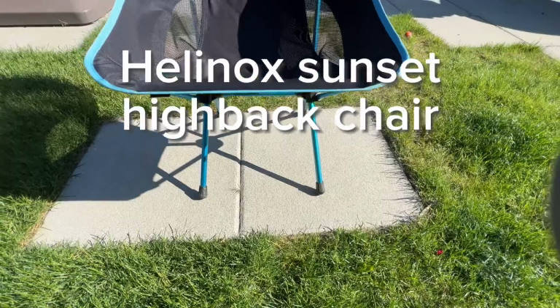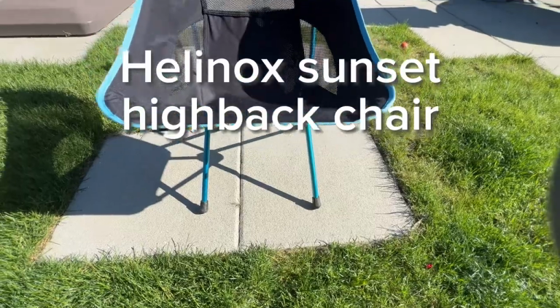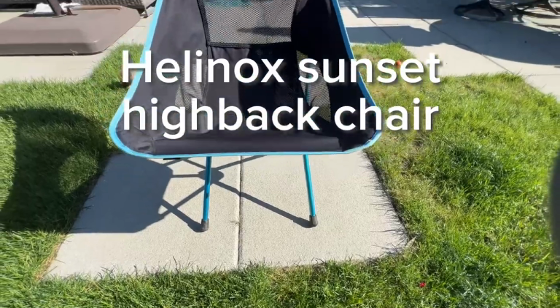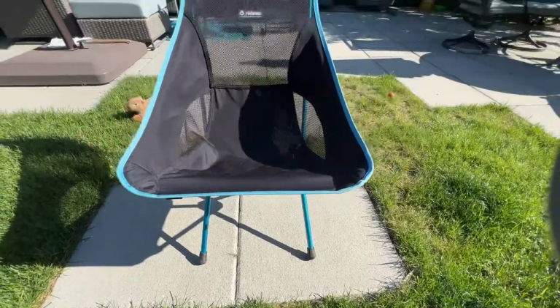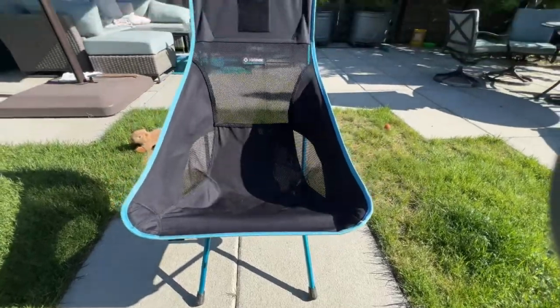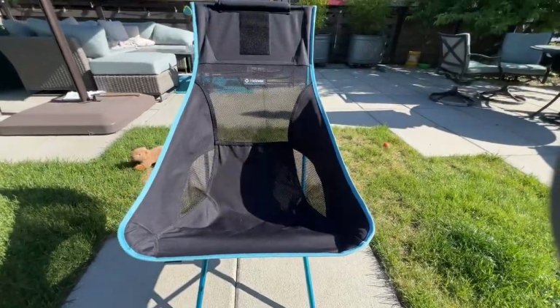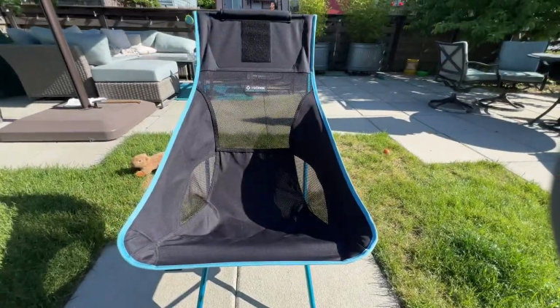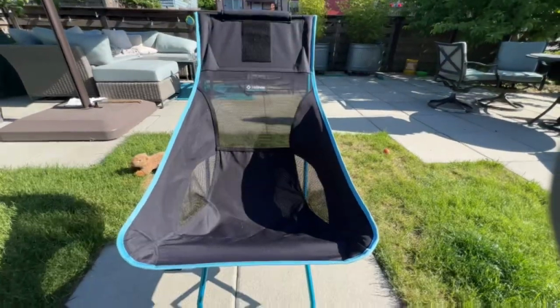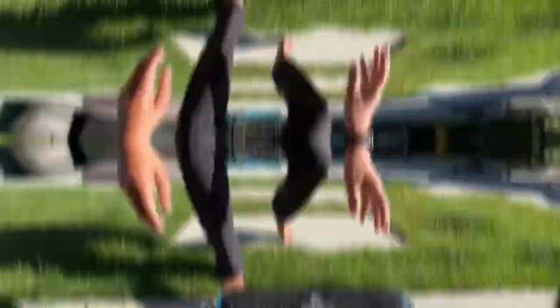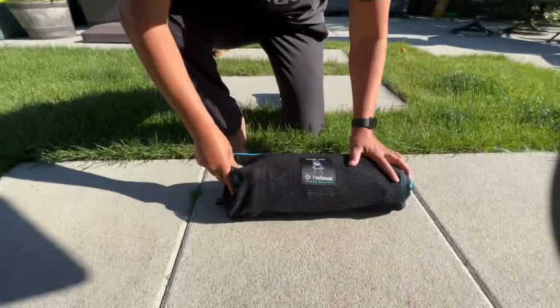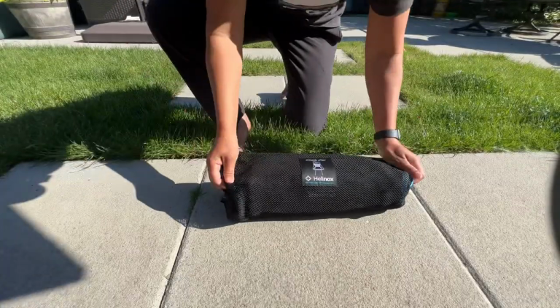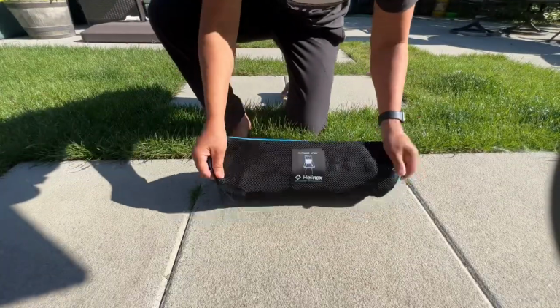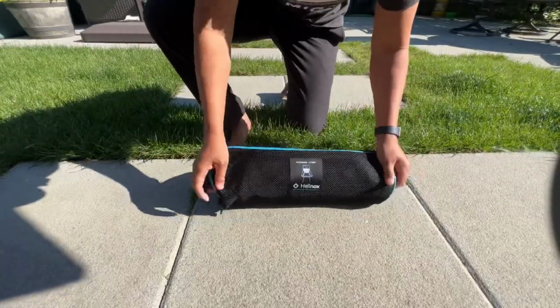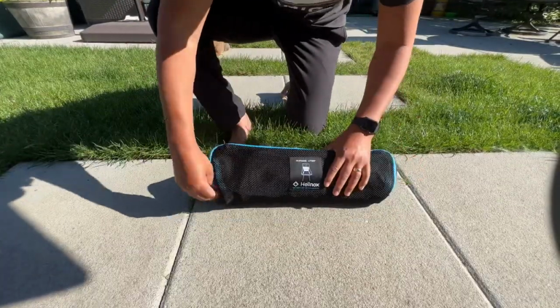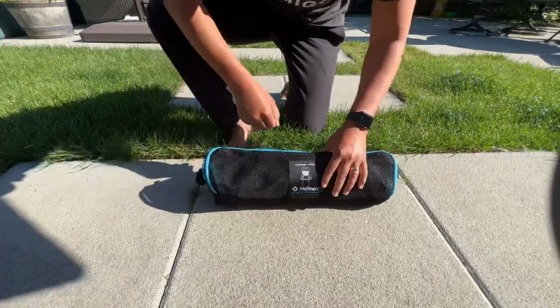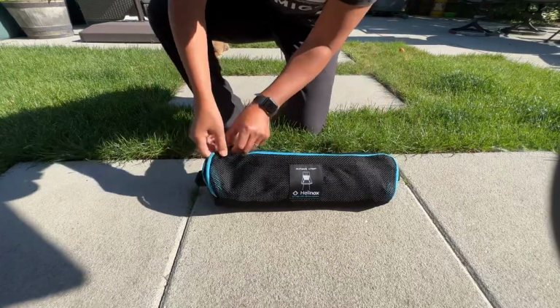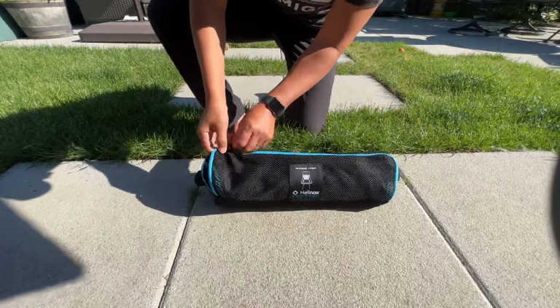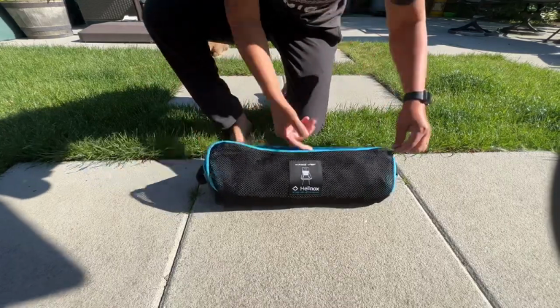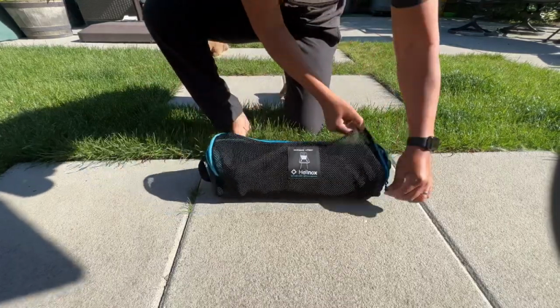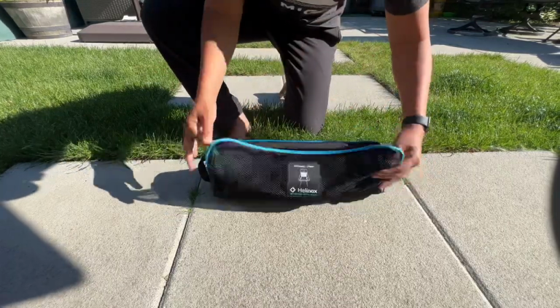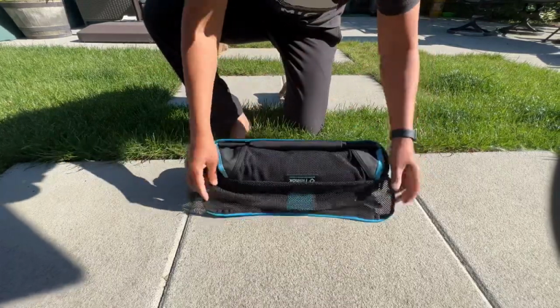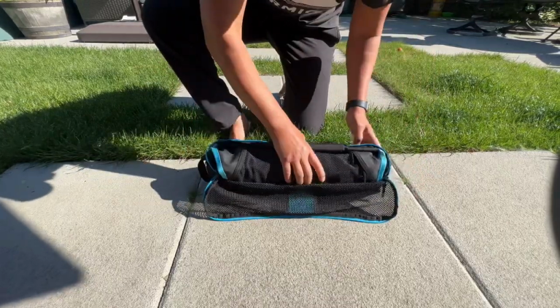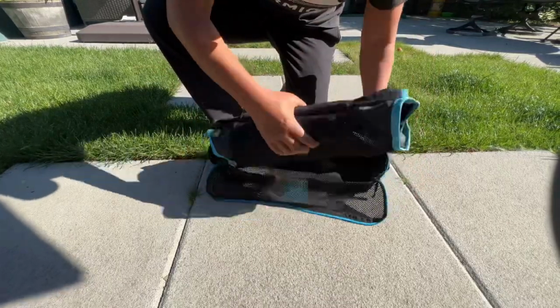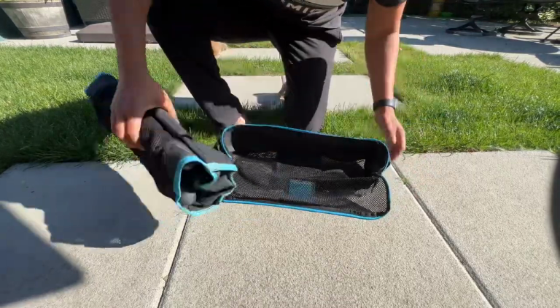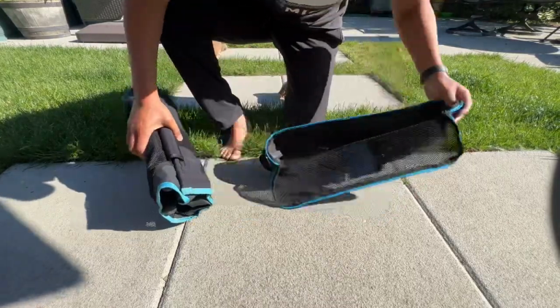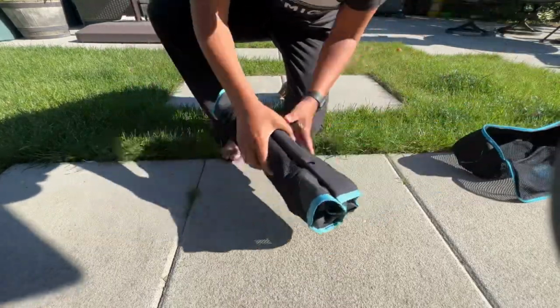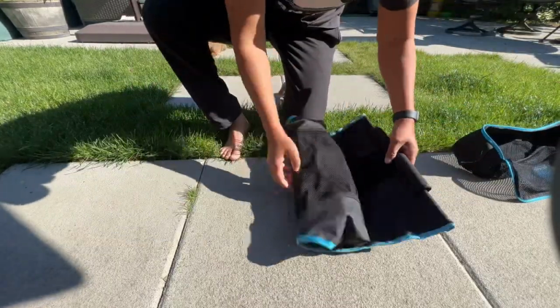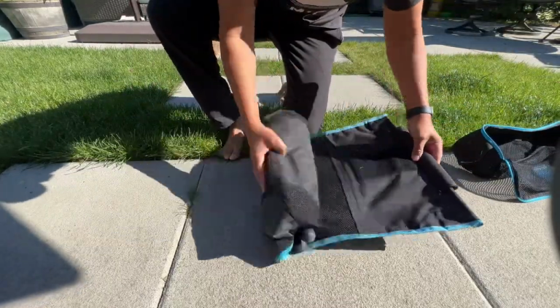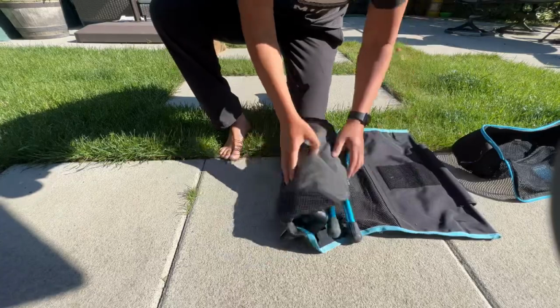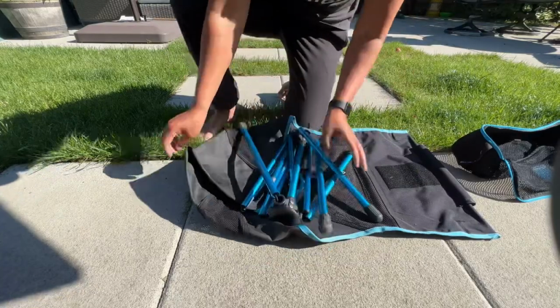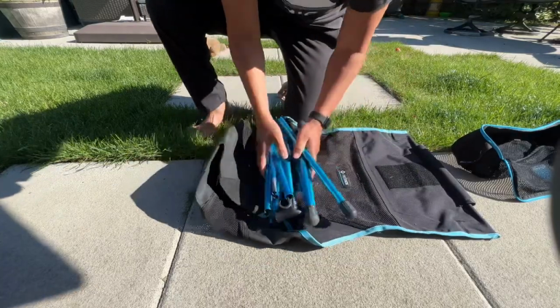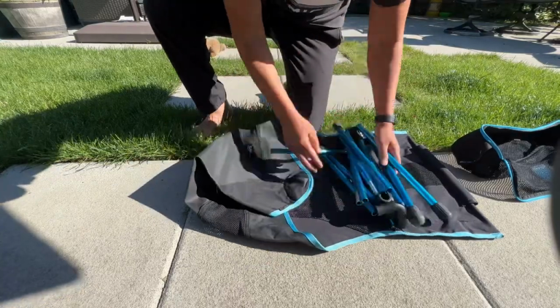The Helinox Sunset Chair is one of my favorite luxury camping items. It's not something that you'd probably take with you backpacking, but if you're car camping, canoe camping, or rafting, it's a great chair for those activities.